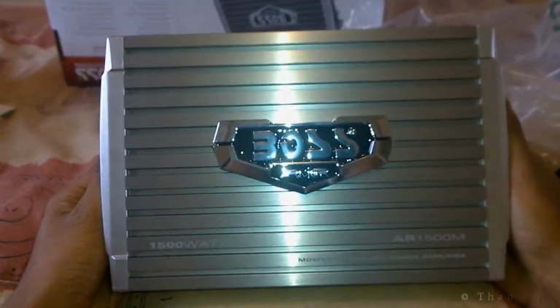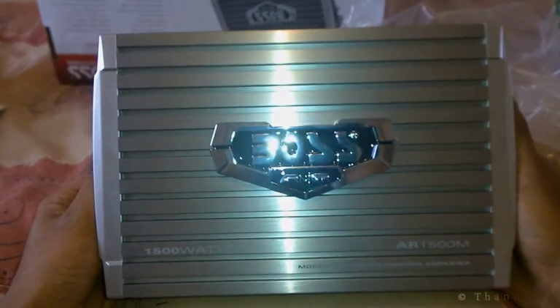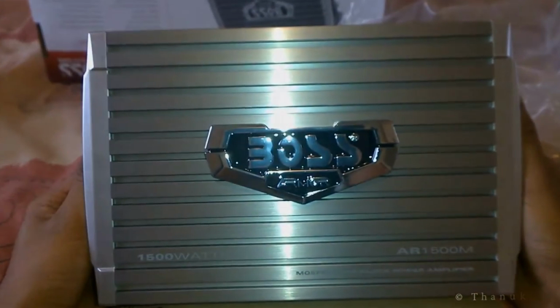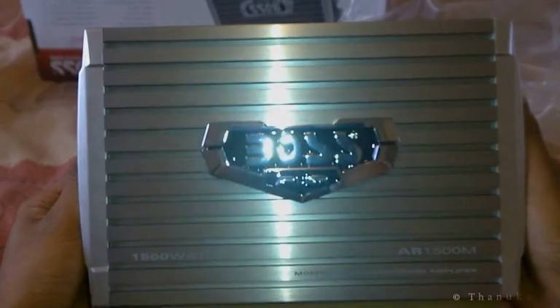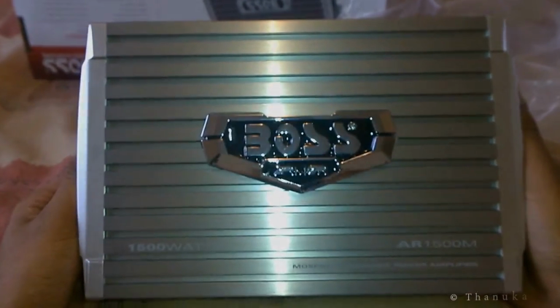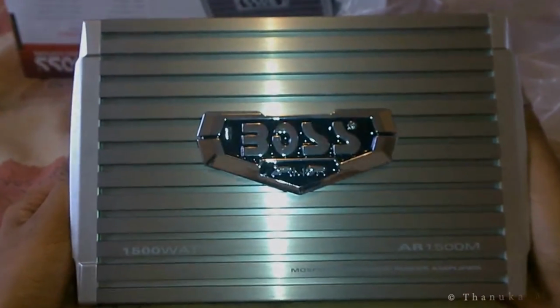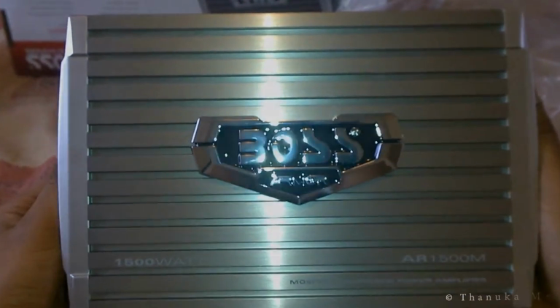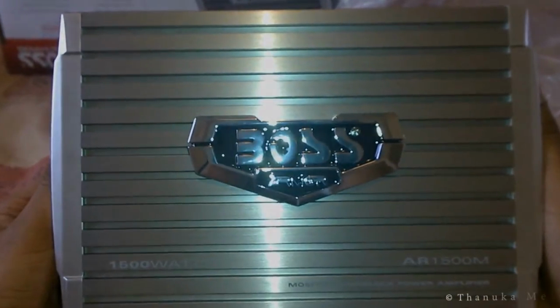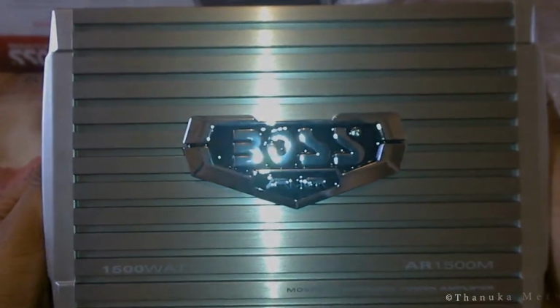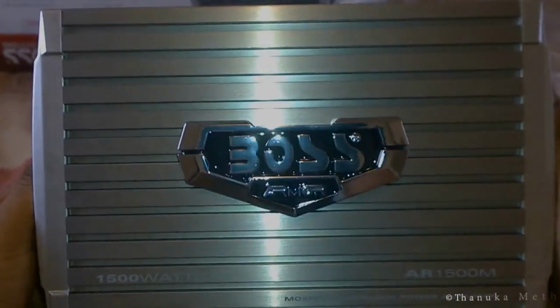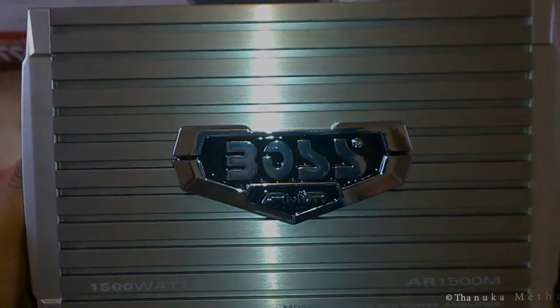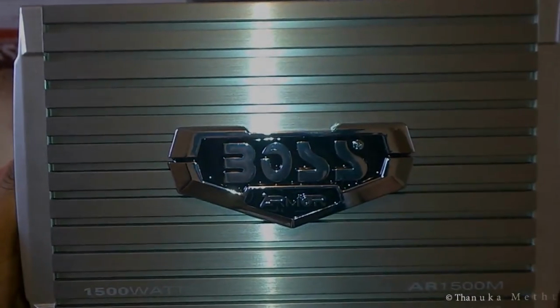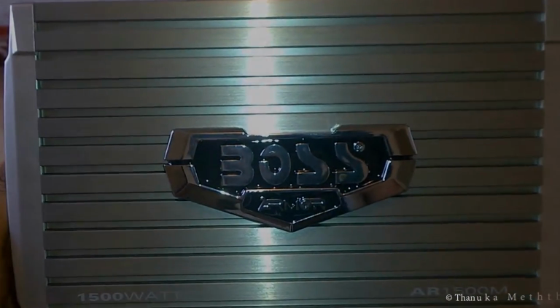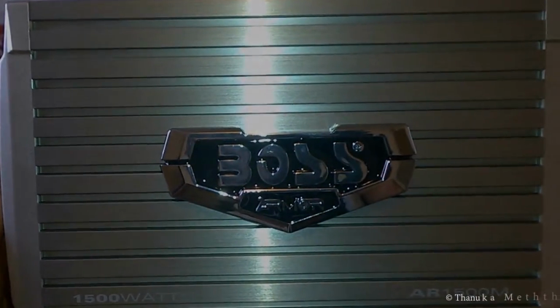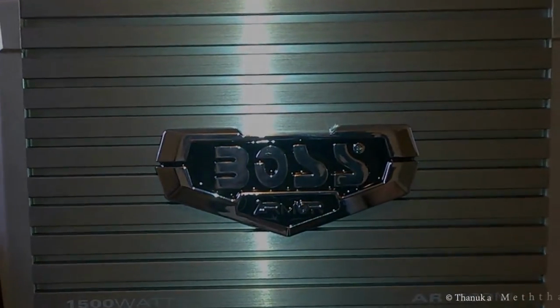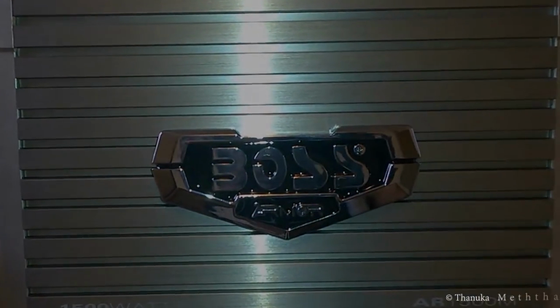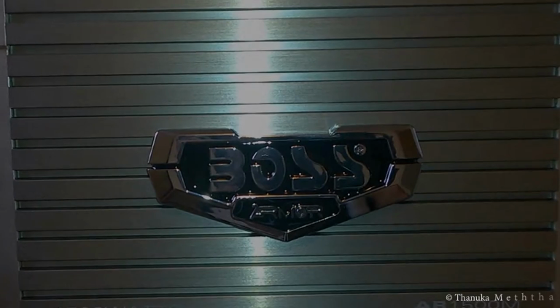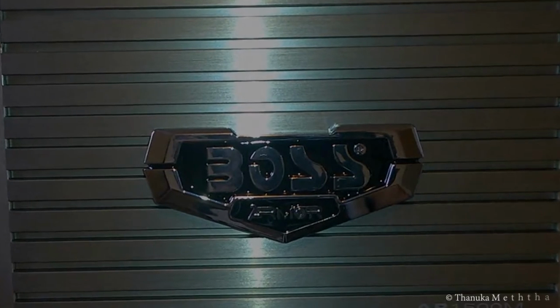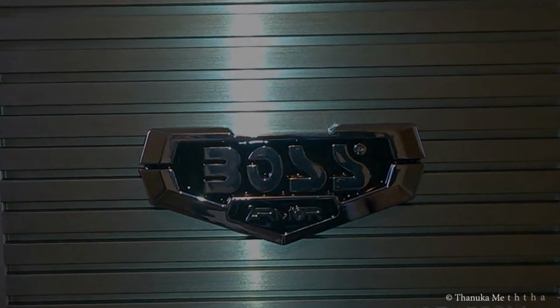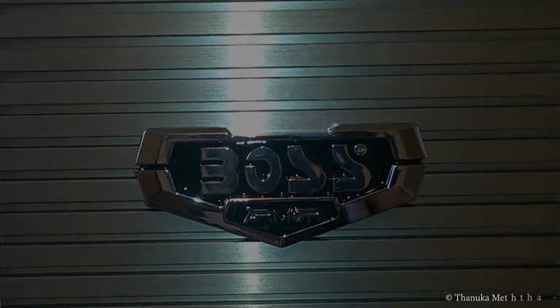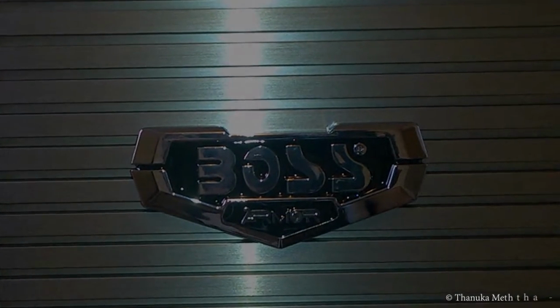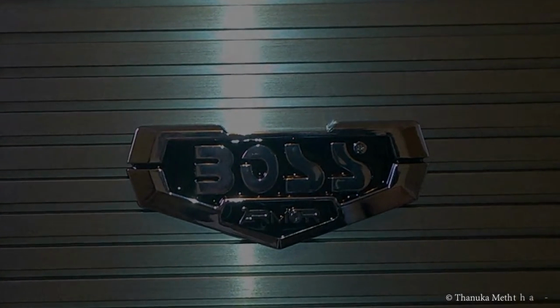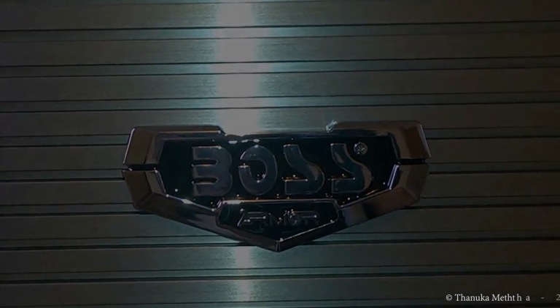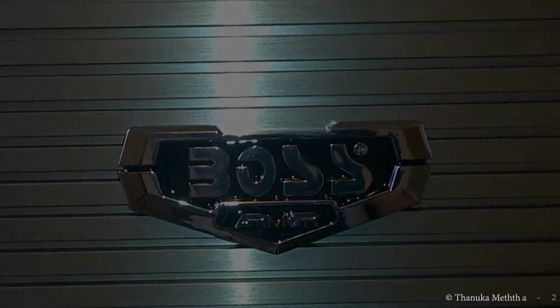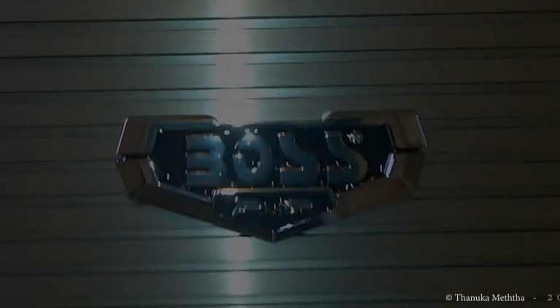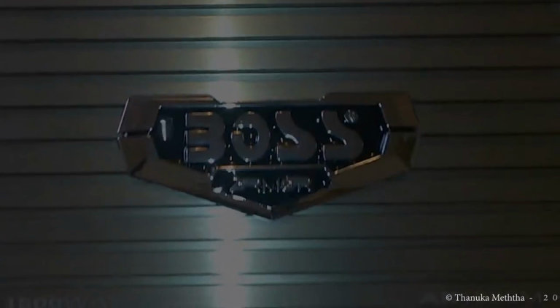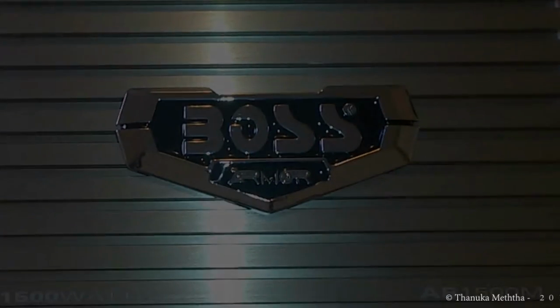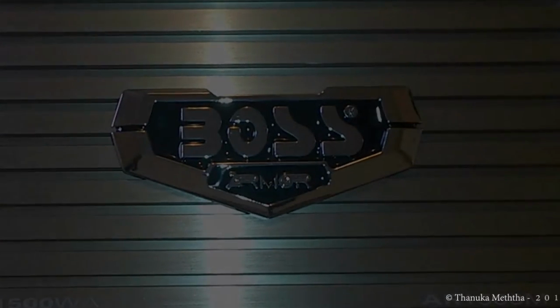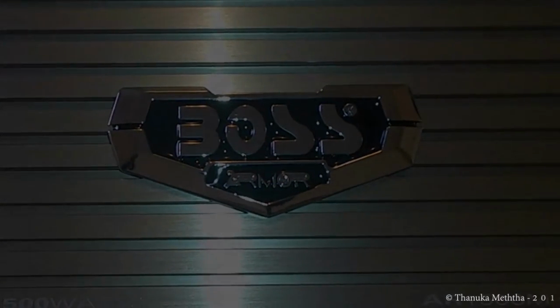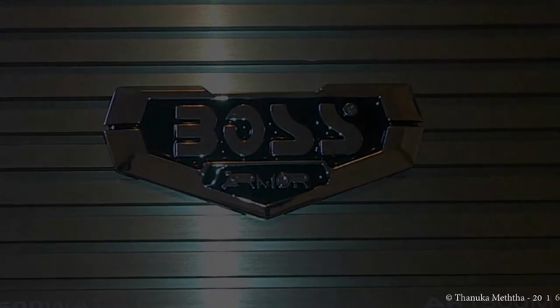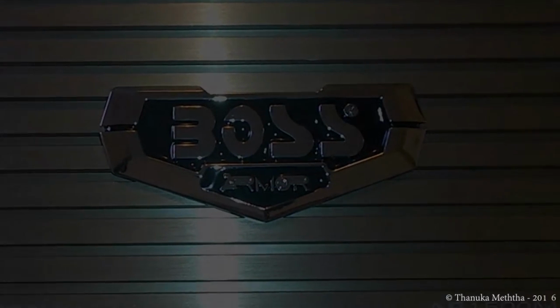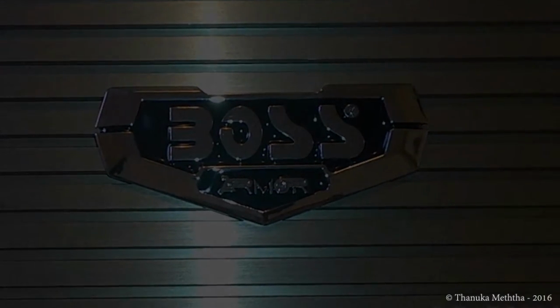That concludes the unboxing of the Boss Armor AR1500M Monoblock Amplifier. Hope it was informative and see you soon with another video.